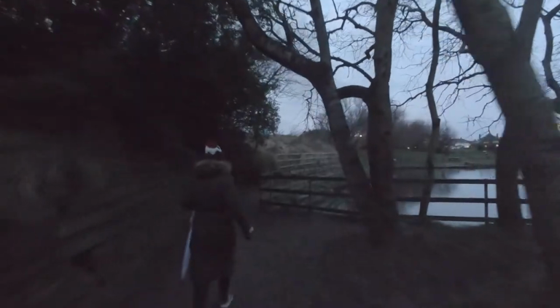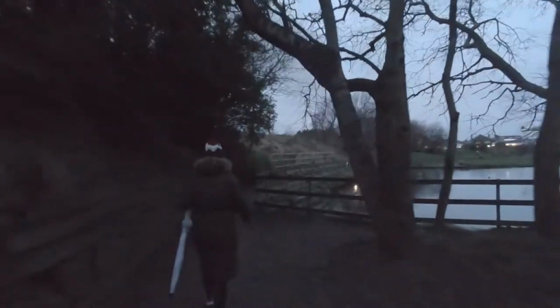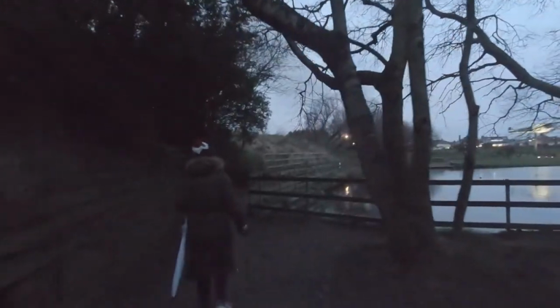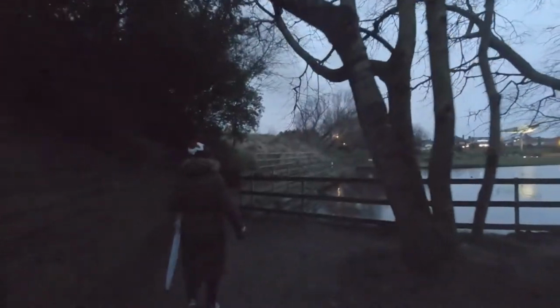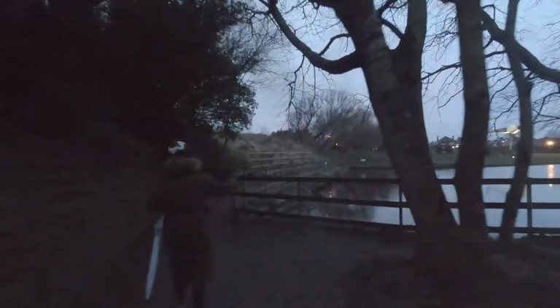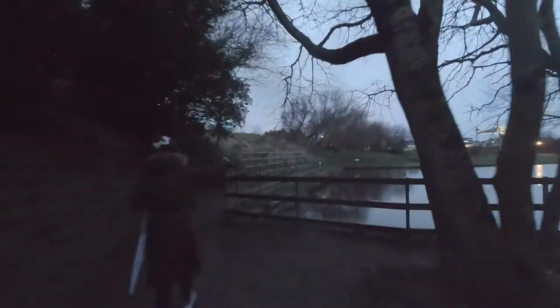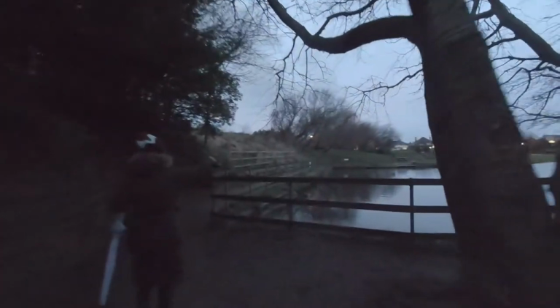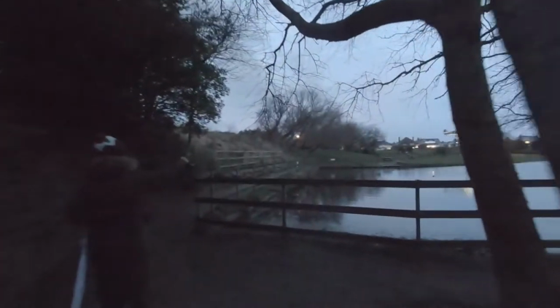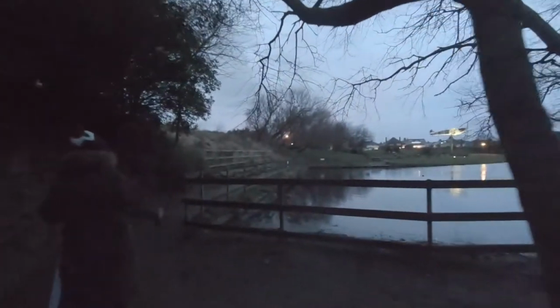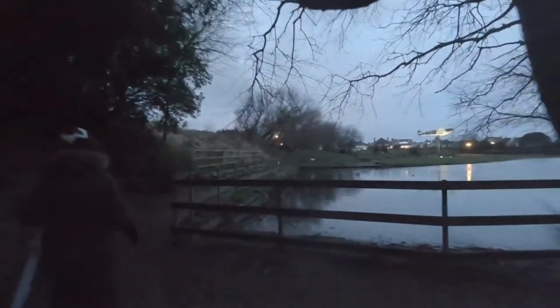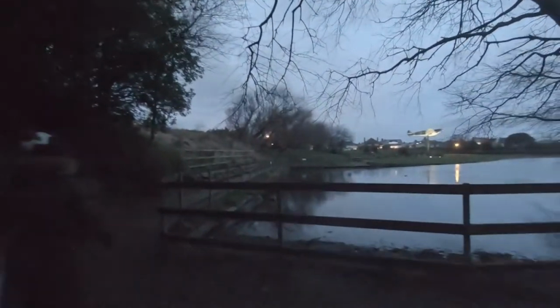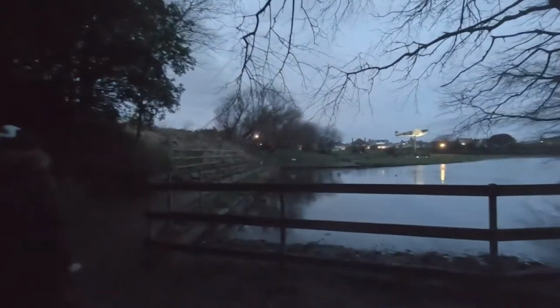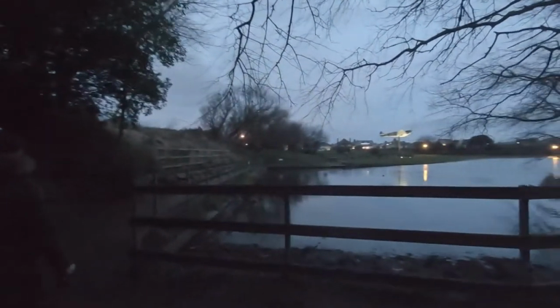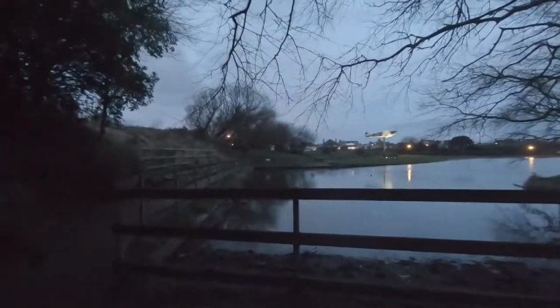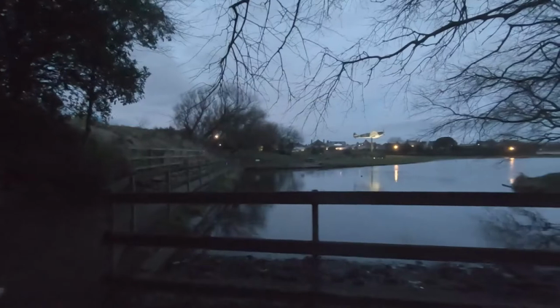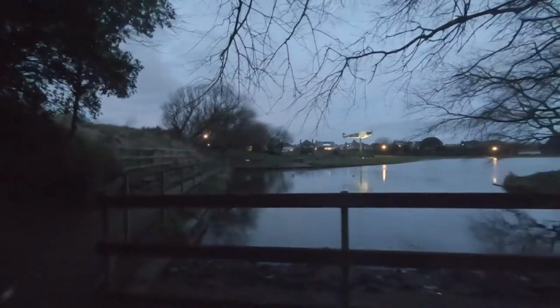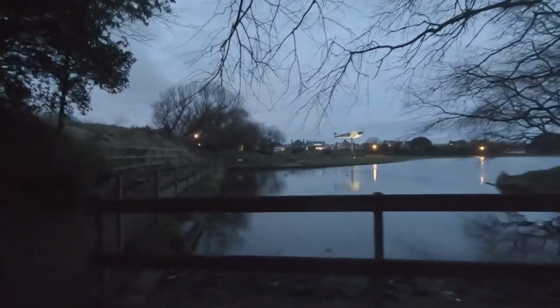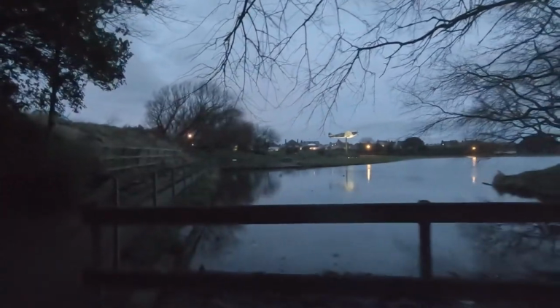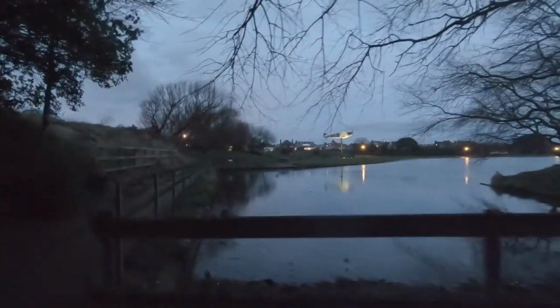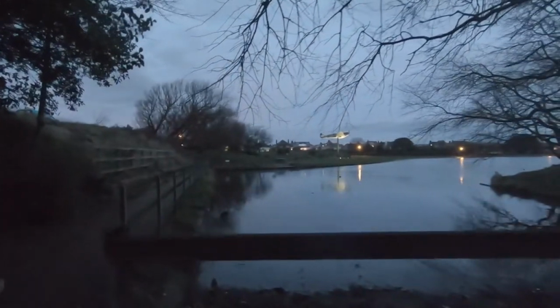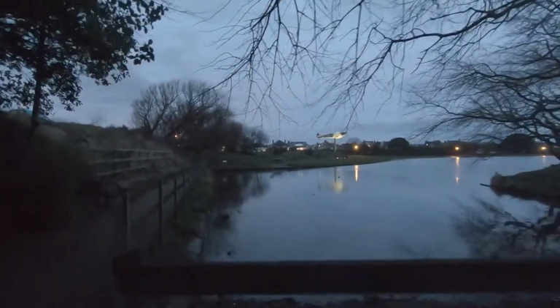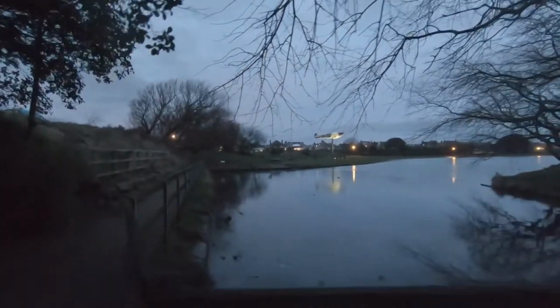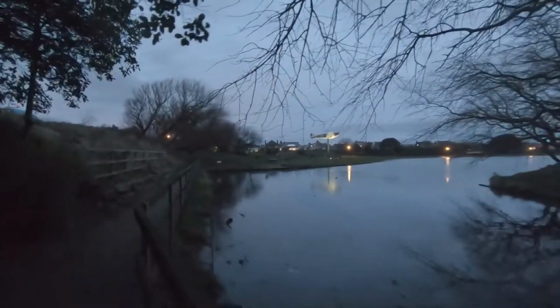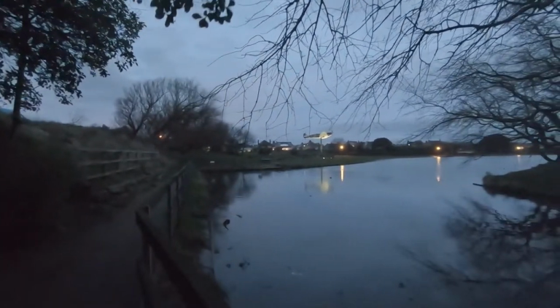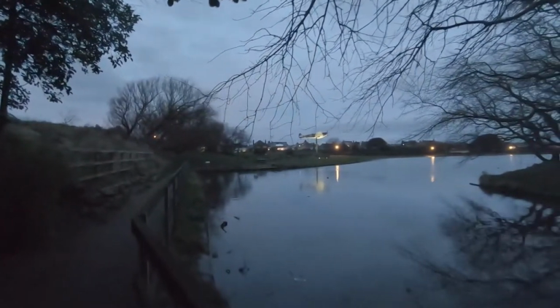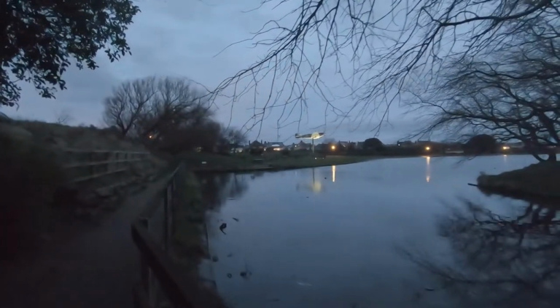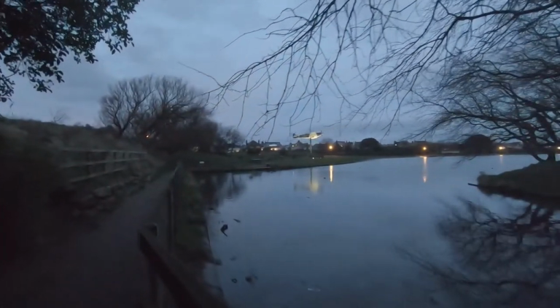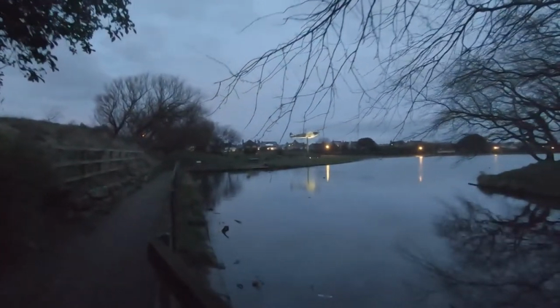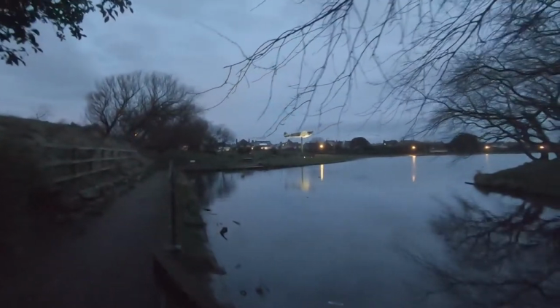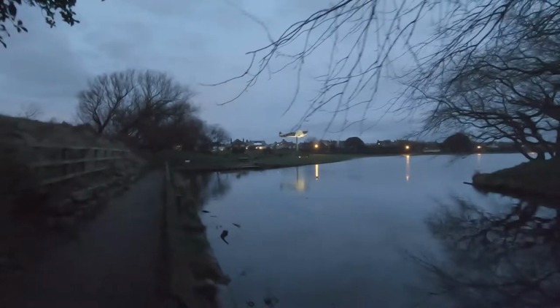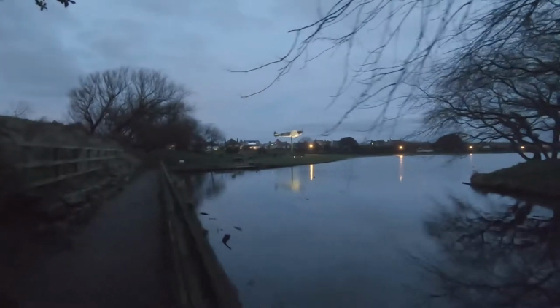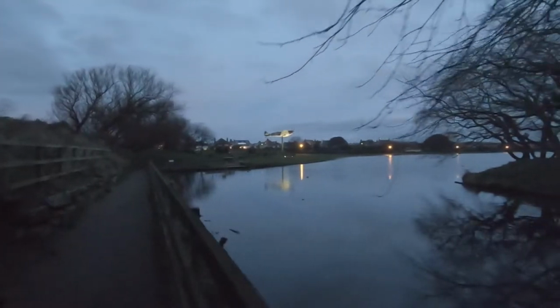We come to a view over the lake. There are some railings, you've got the lake, and in the distance you've got the Spitfire Memorial standing proud, all lit up.